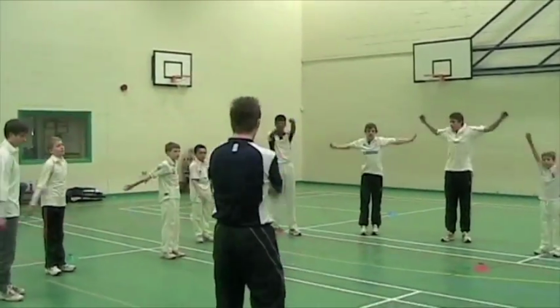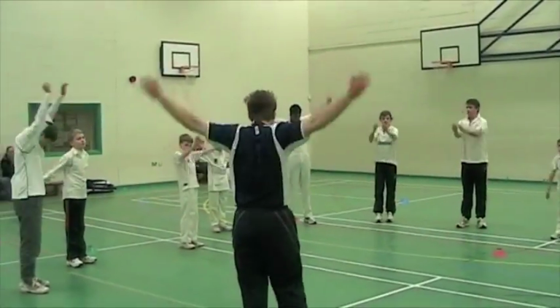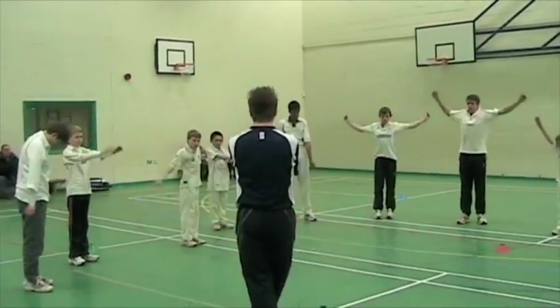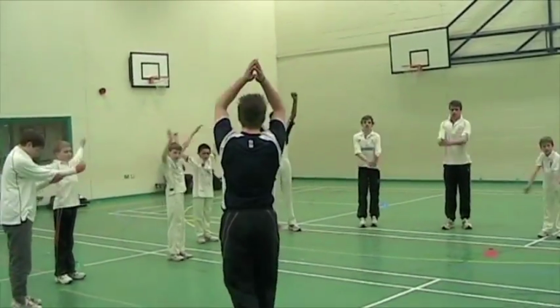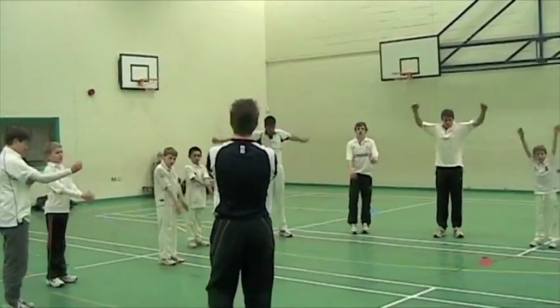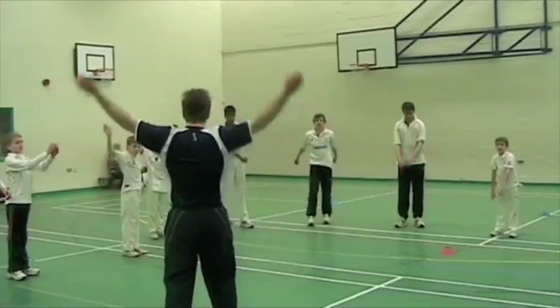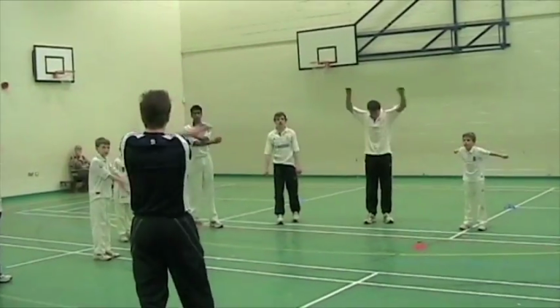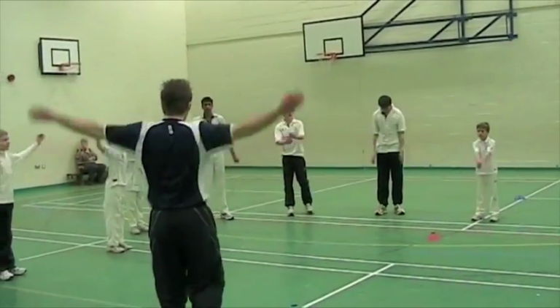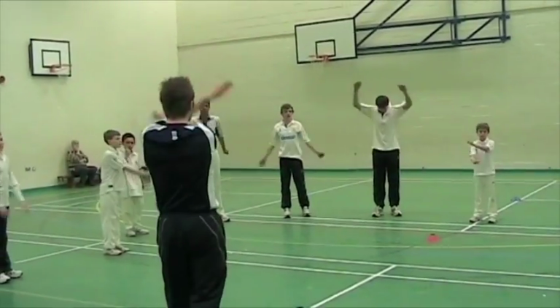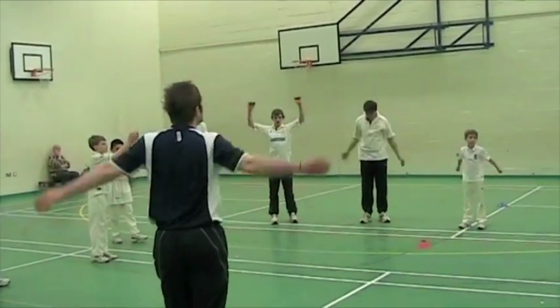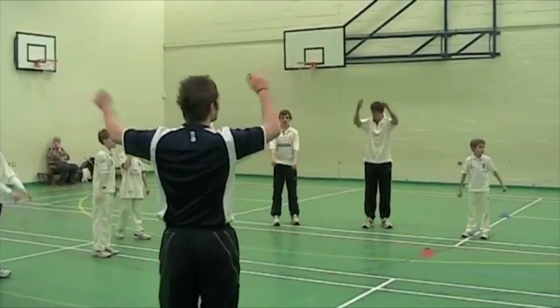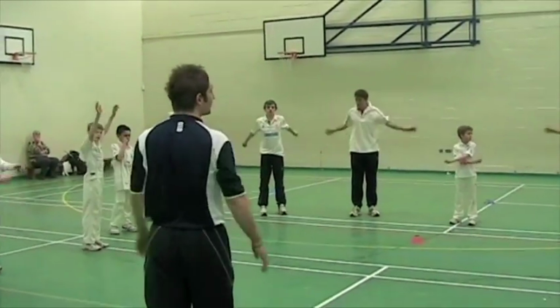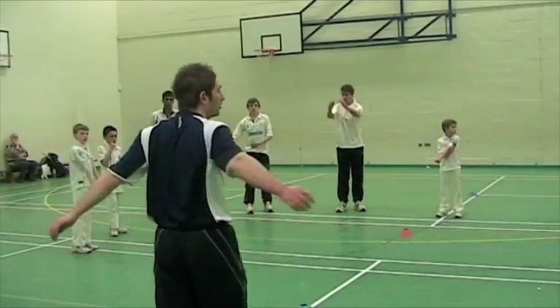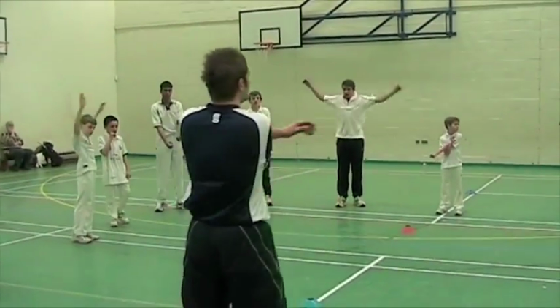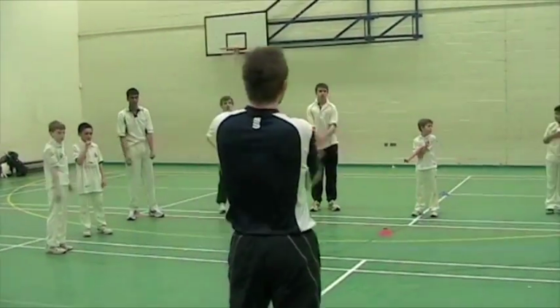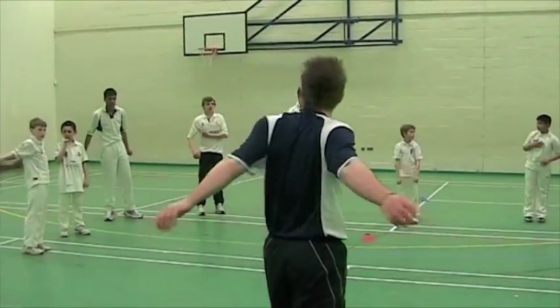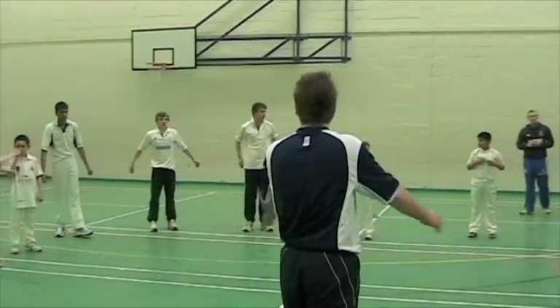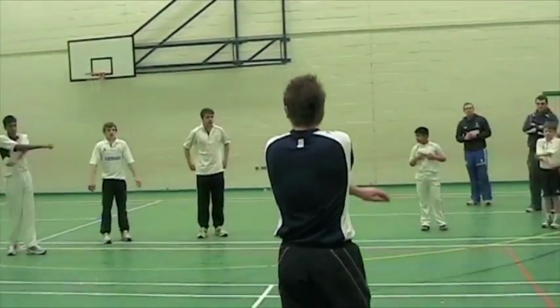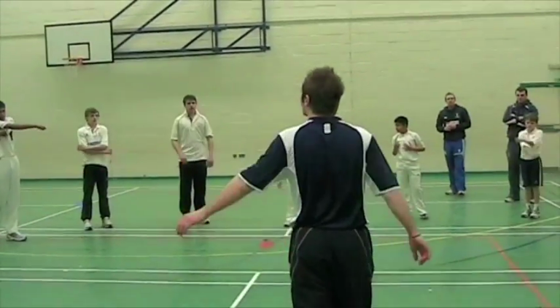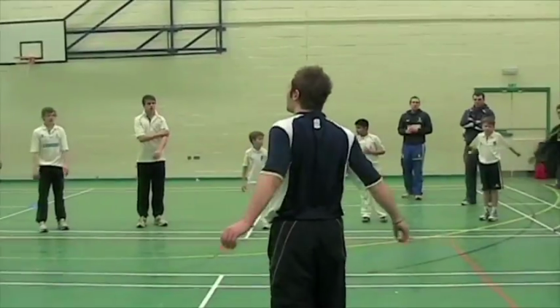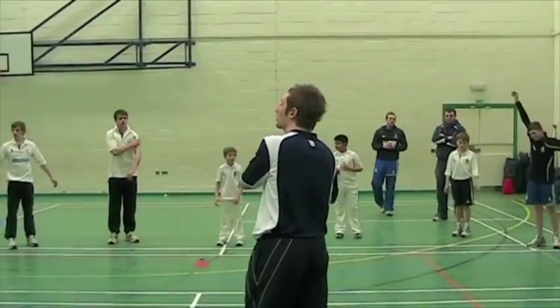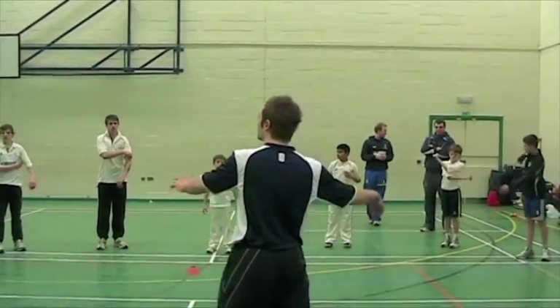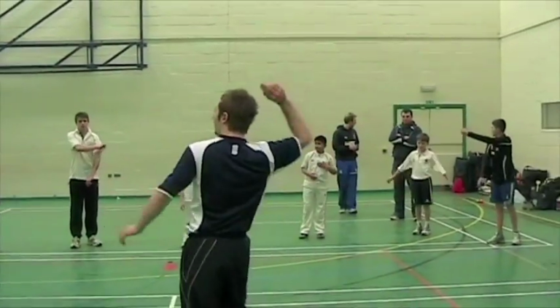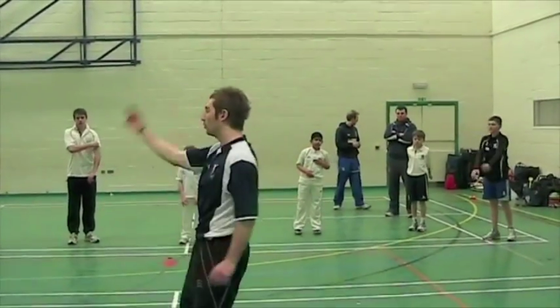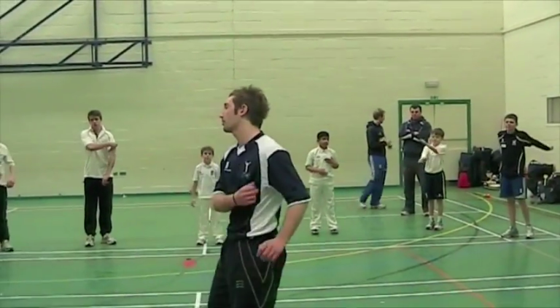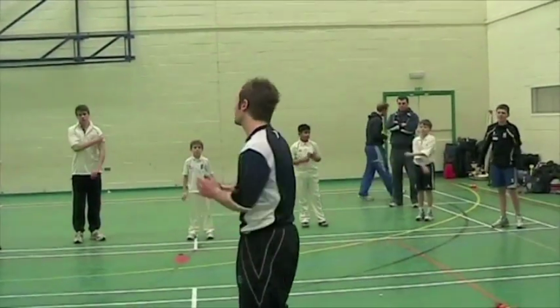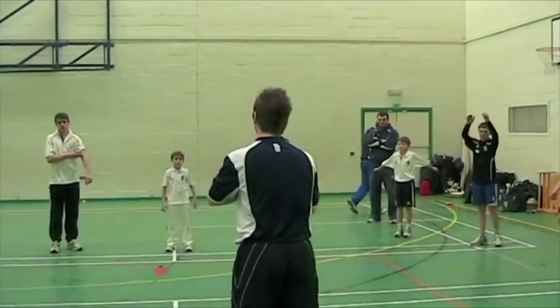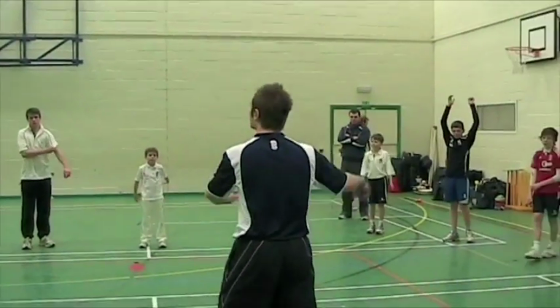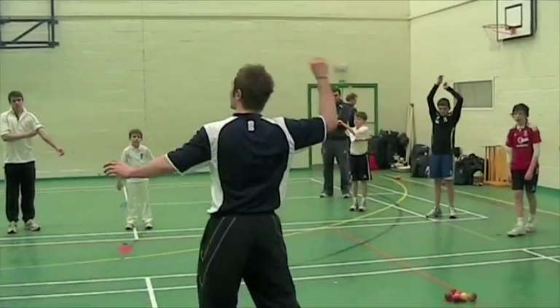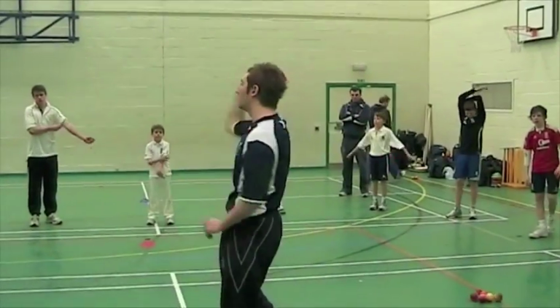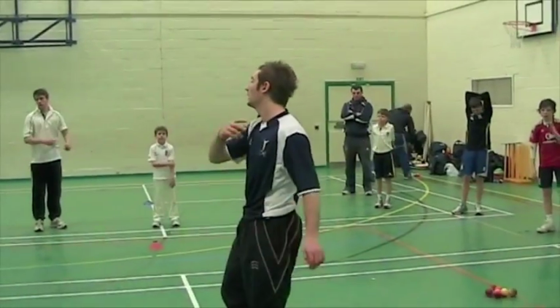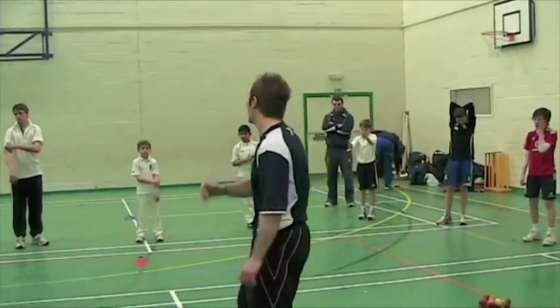Alright, what we're going to move into now, guys — we're going to partner up. And all we're going to do is, across the hall, we're going to warm up our shoulders. Warm up our shoulders. Throw the balls to each other in pairs. Let's throw it into the turf.